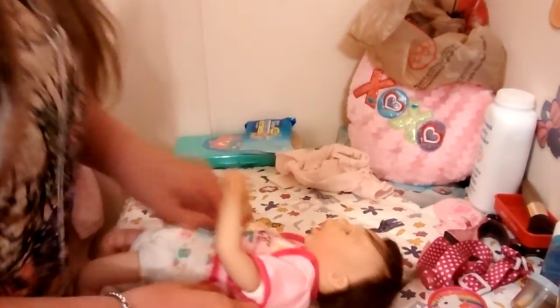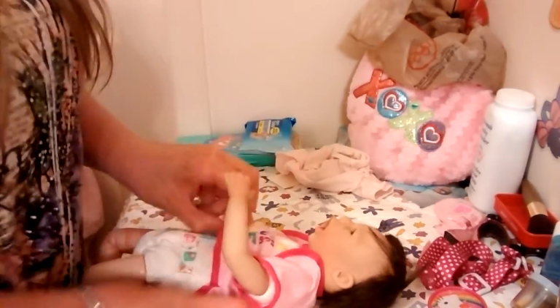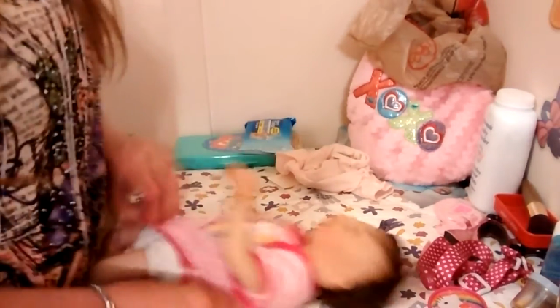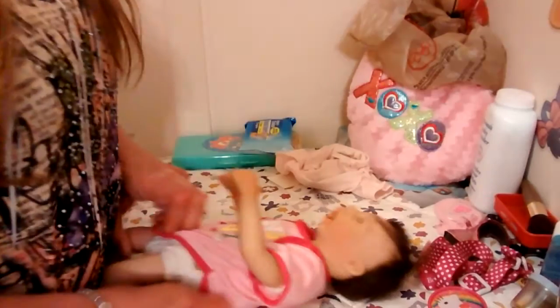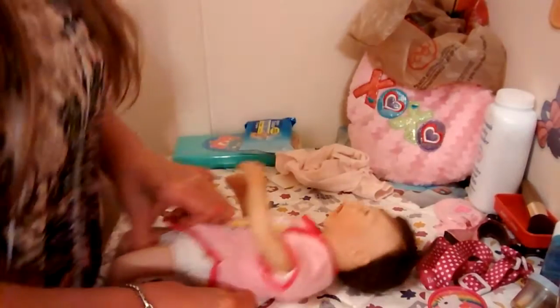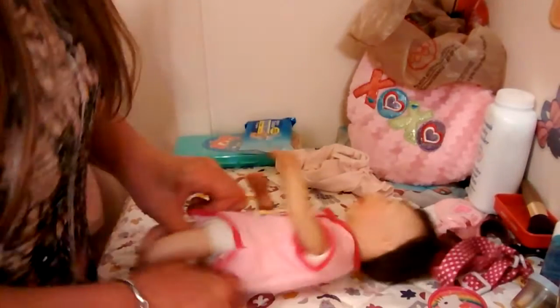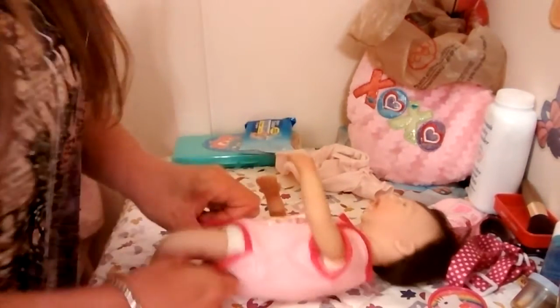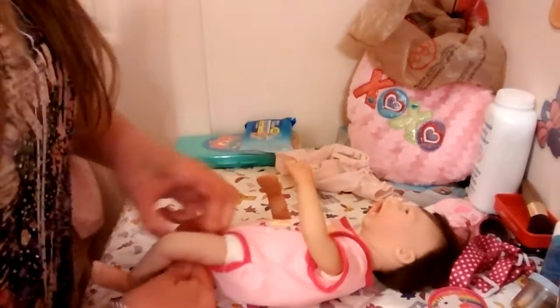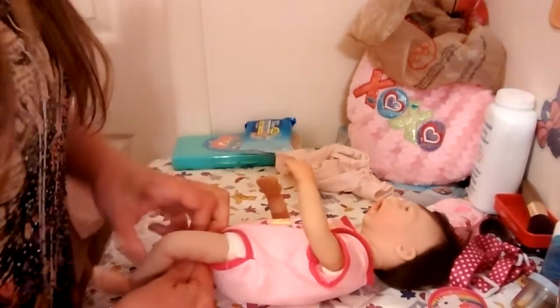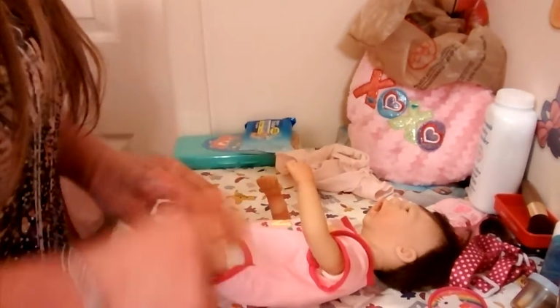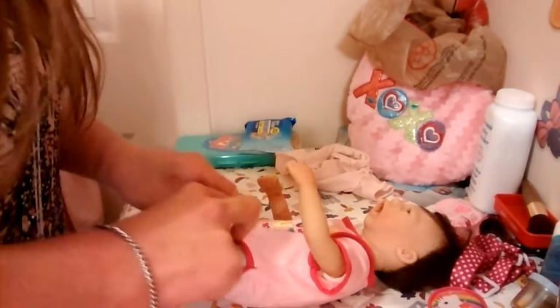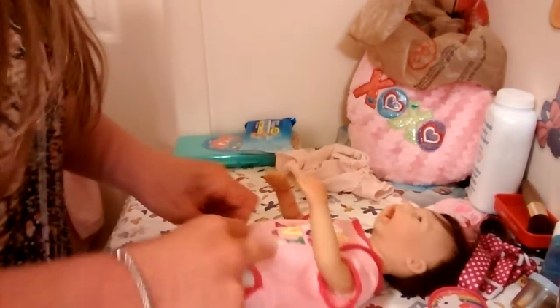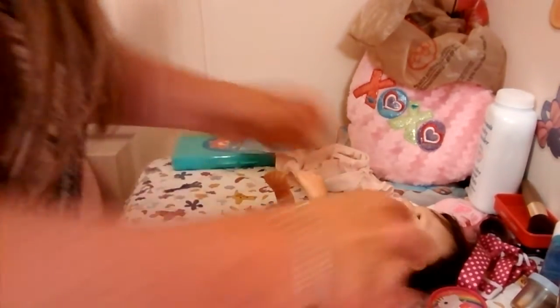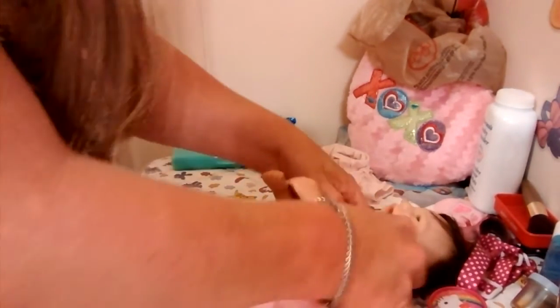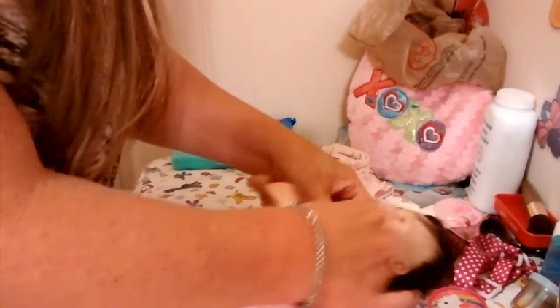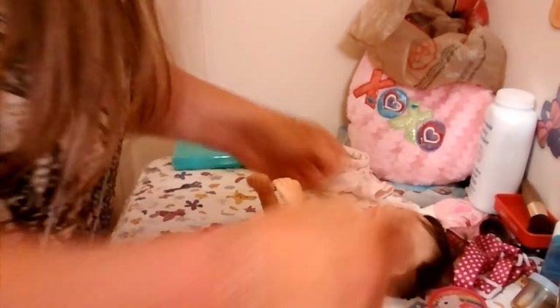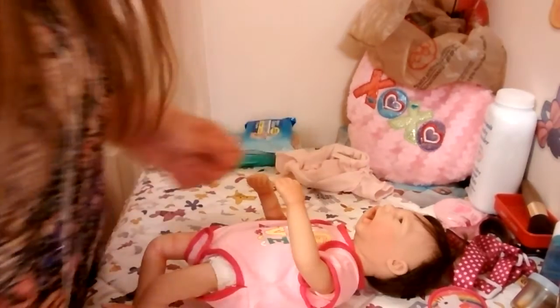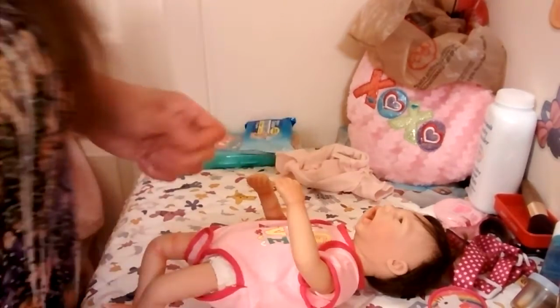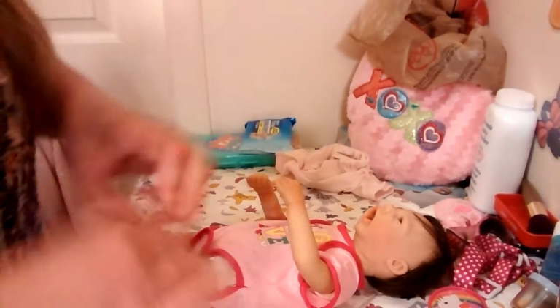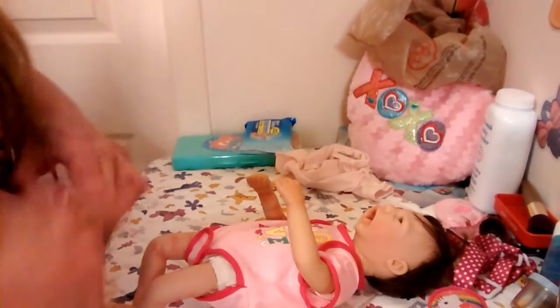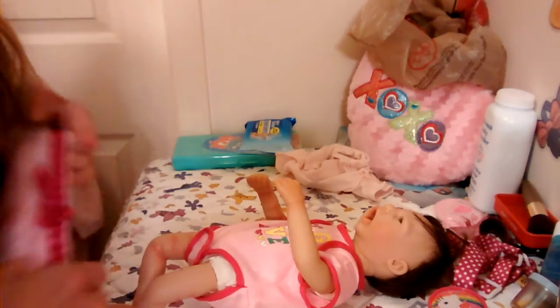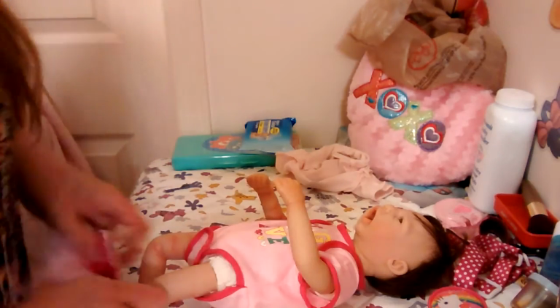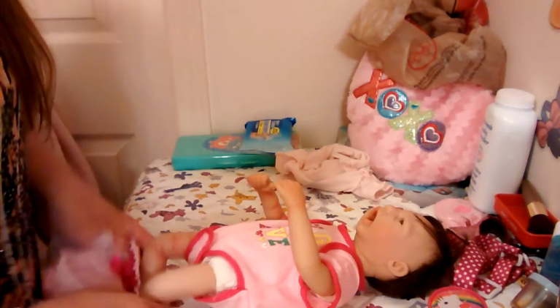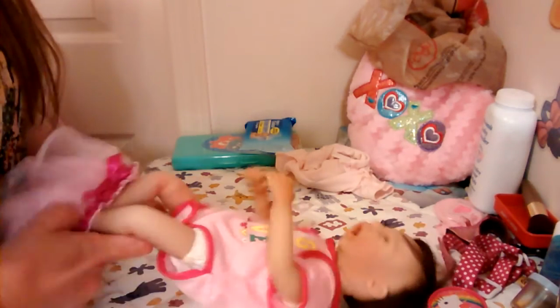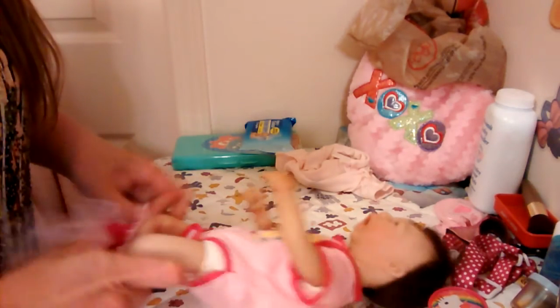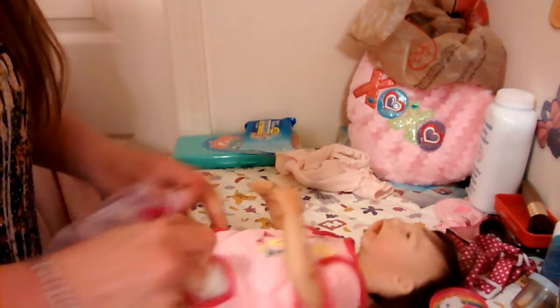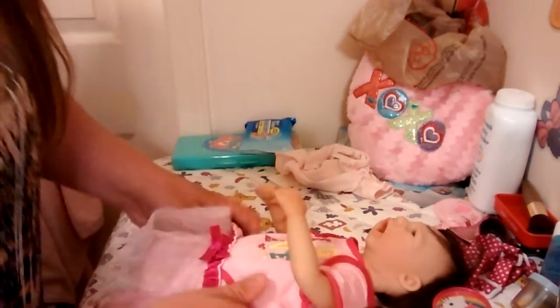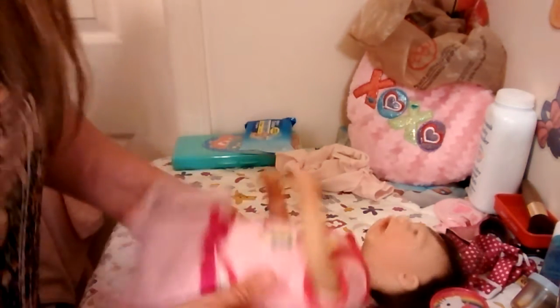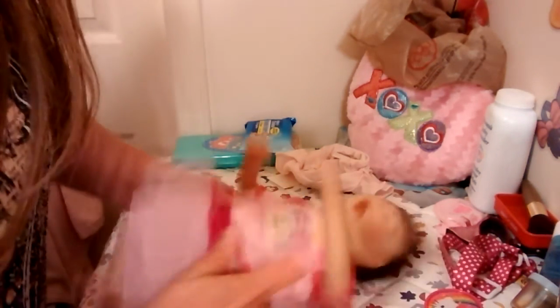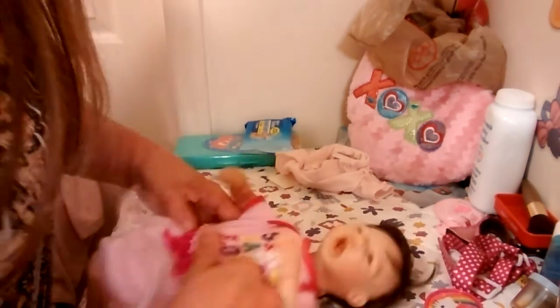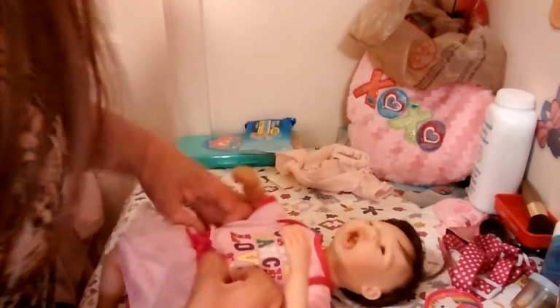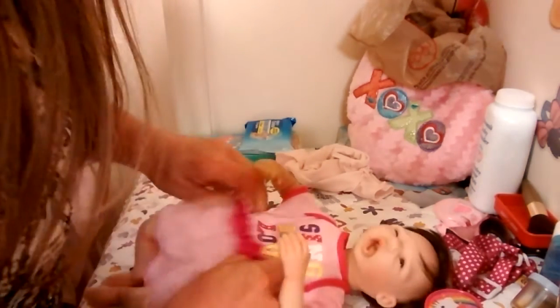Let's put the trousers on here. Oh my gosh, look at that! Let's take a look.